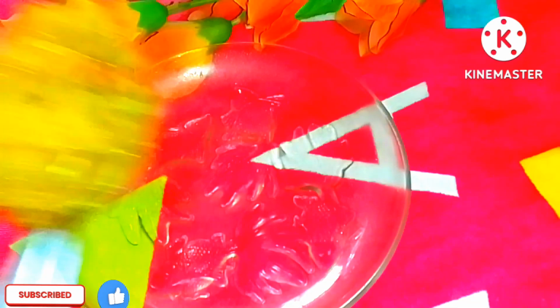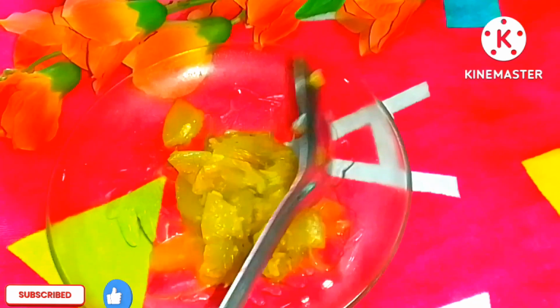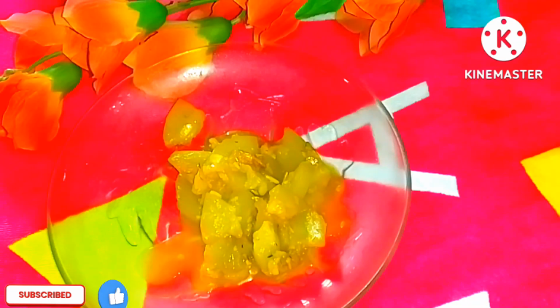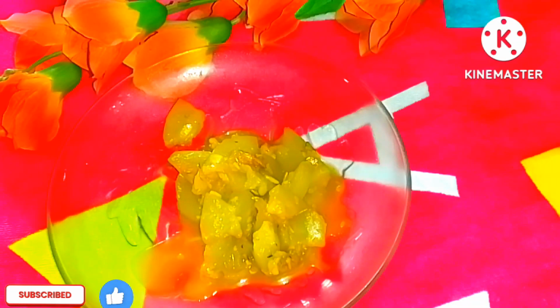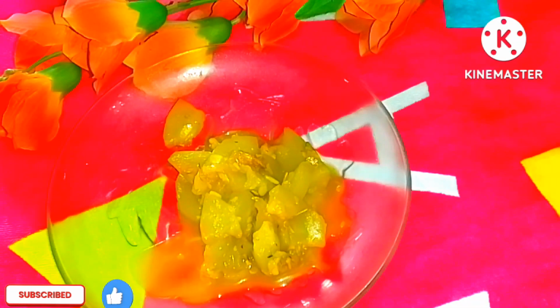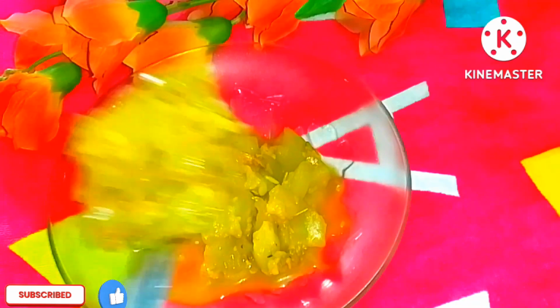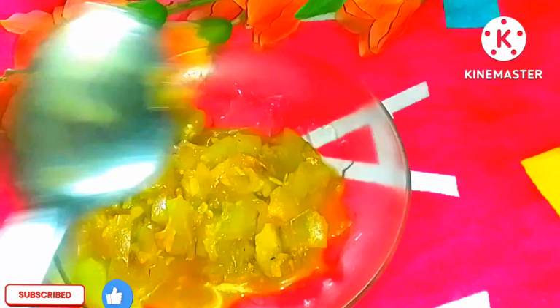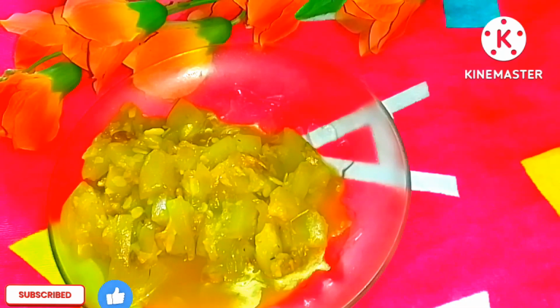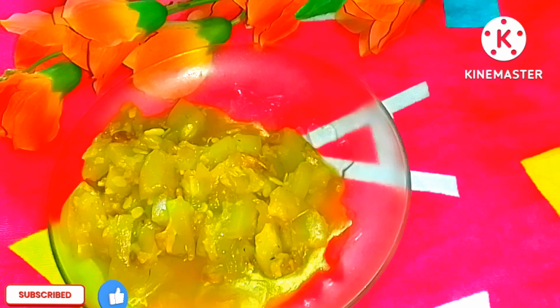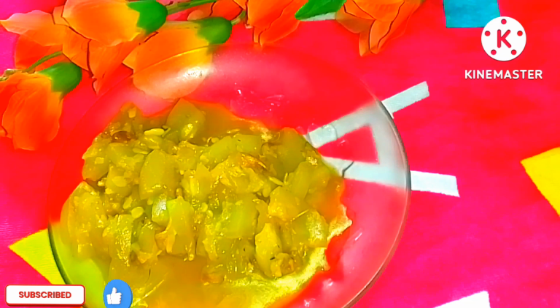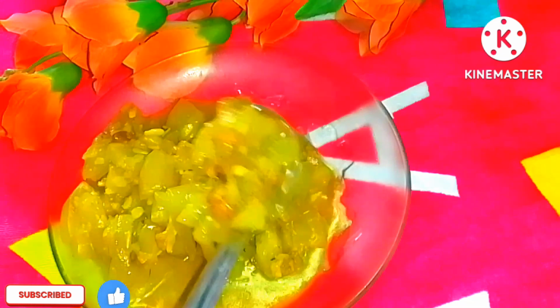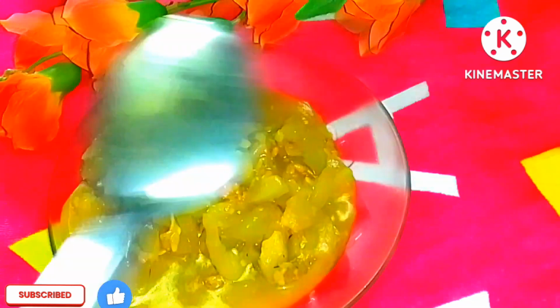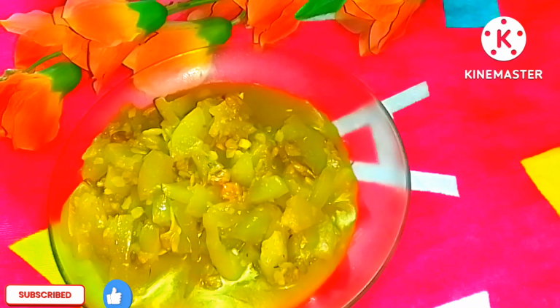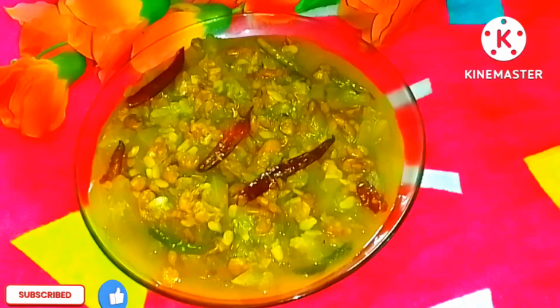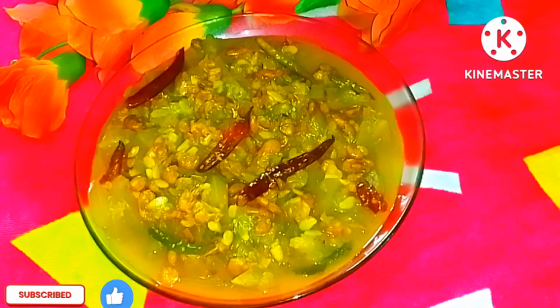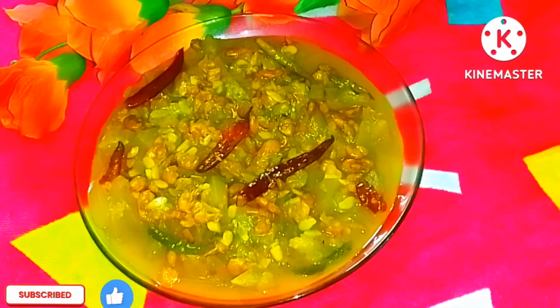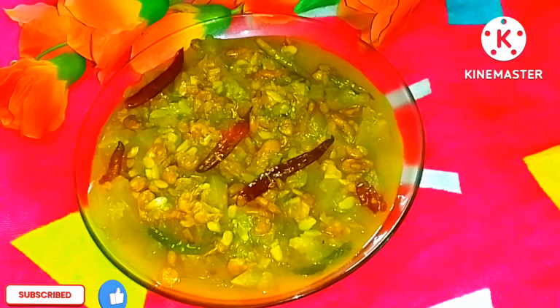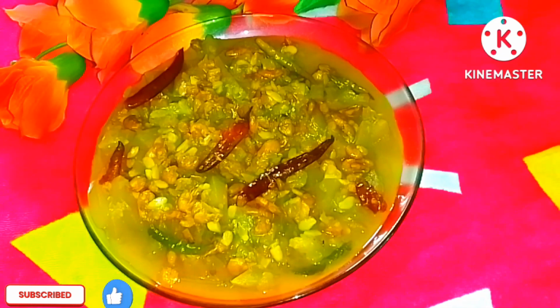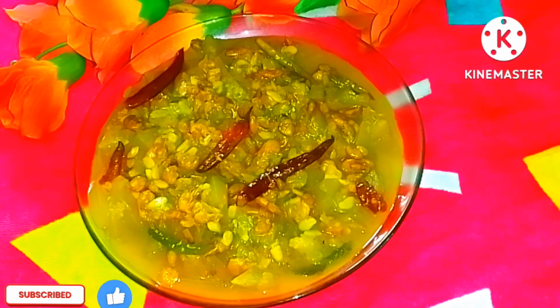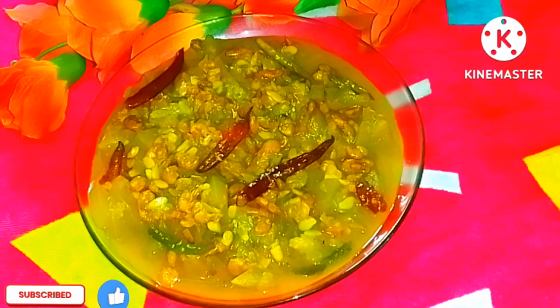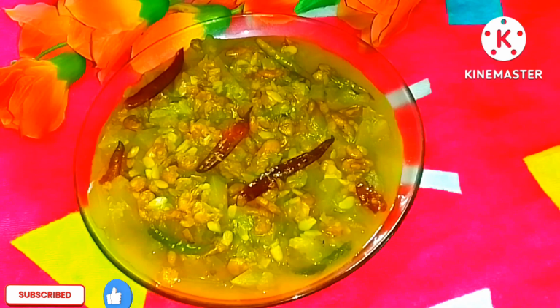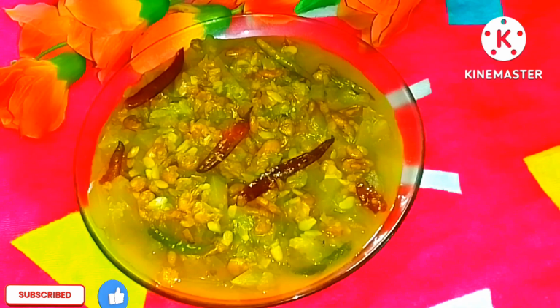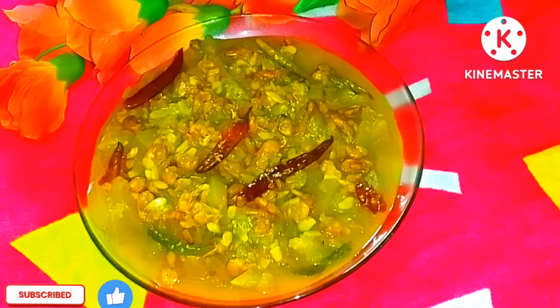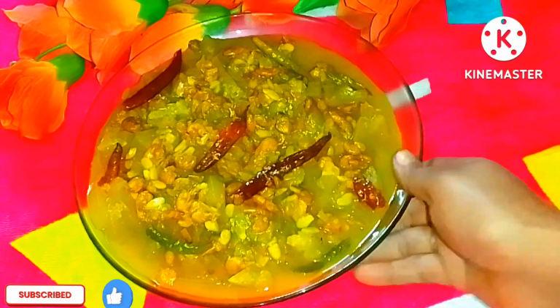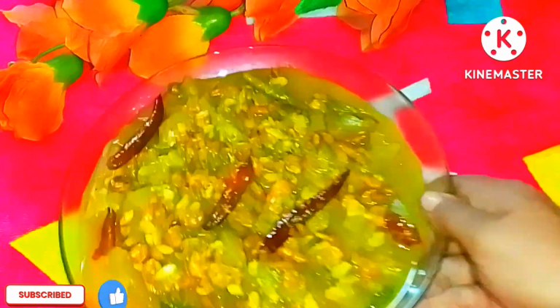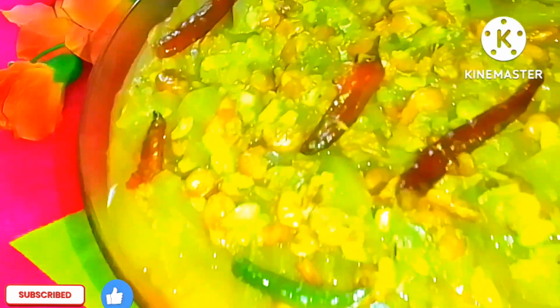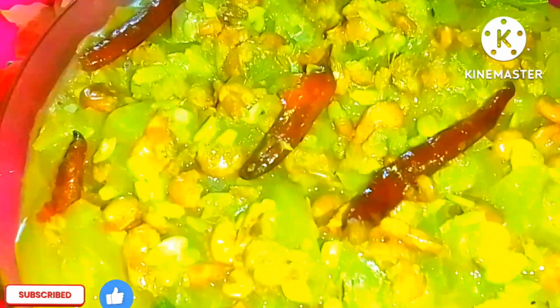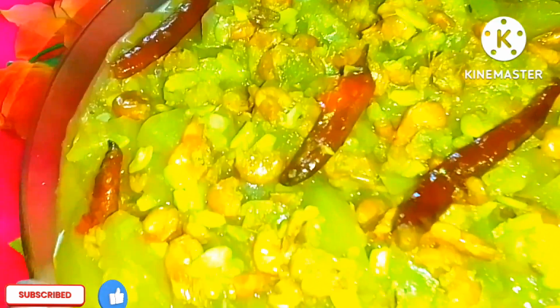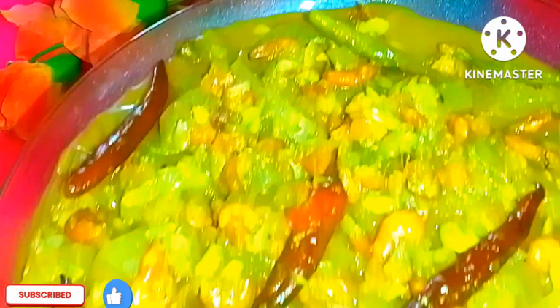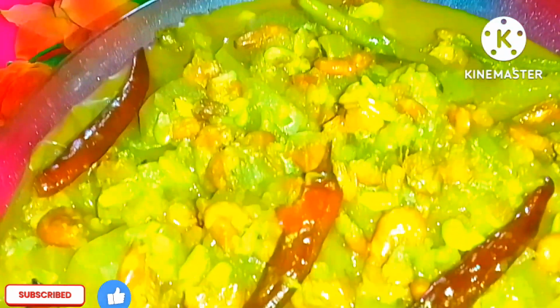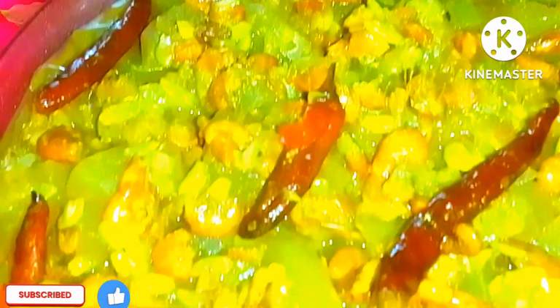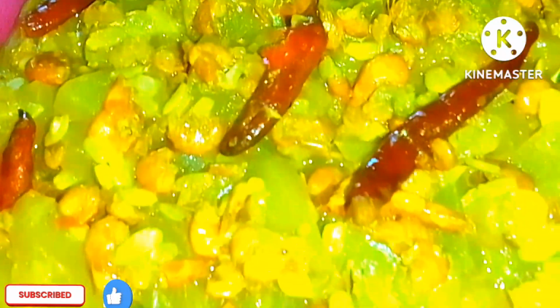Assalamu alaikum, welcome back to Yasmin's Kitchen. Today I'm sharing a special recipe — shrimp with bottle gourd (chingri maach diye lau). I hope you all will love this recipe.